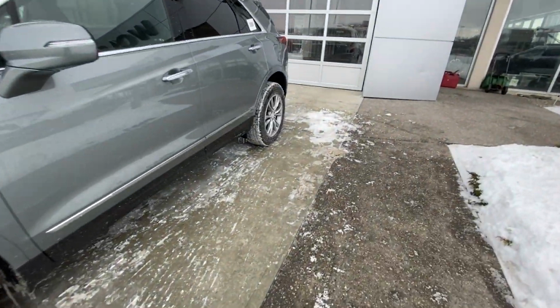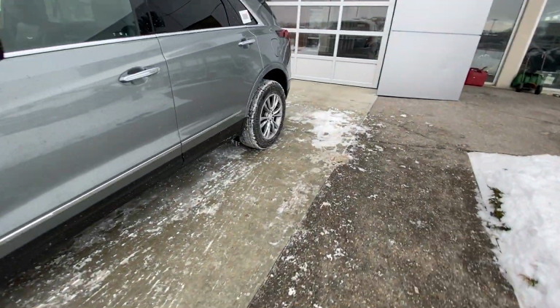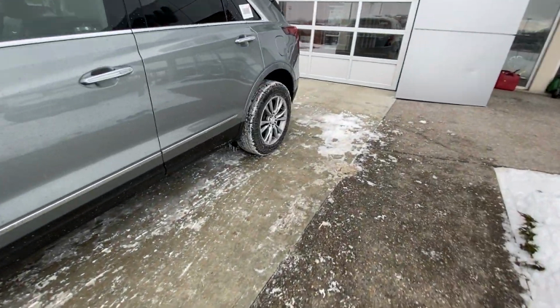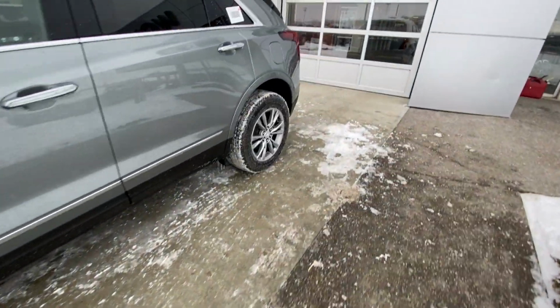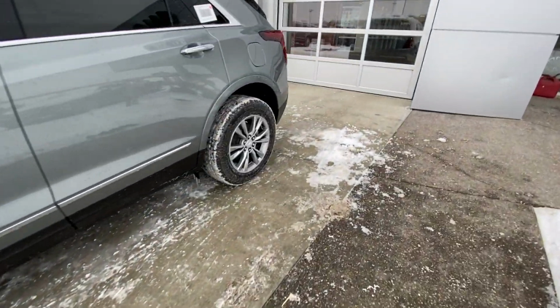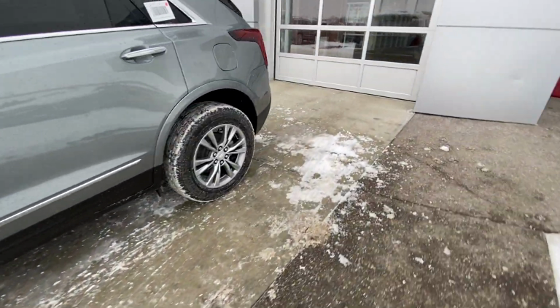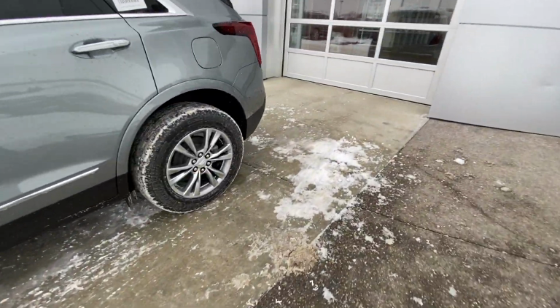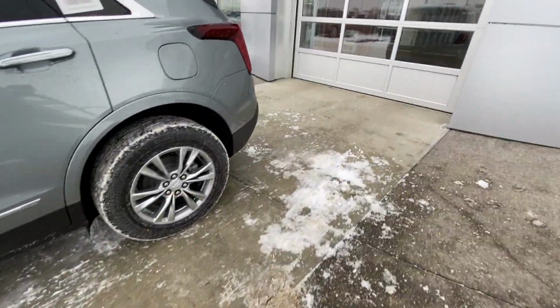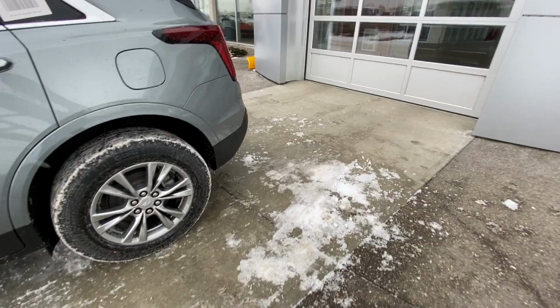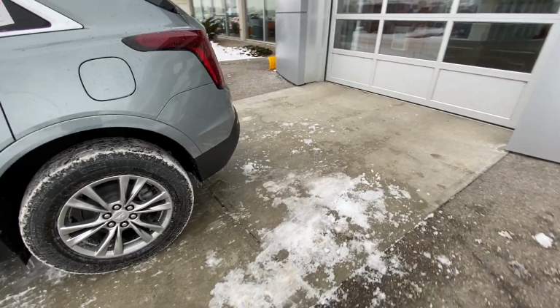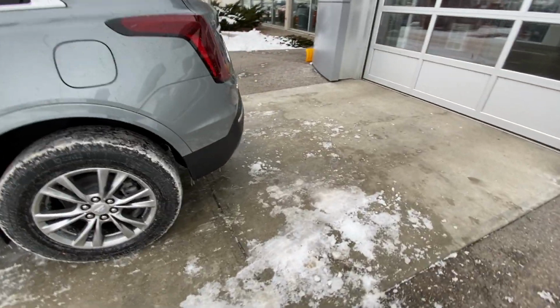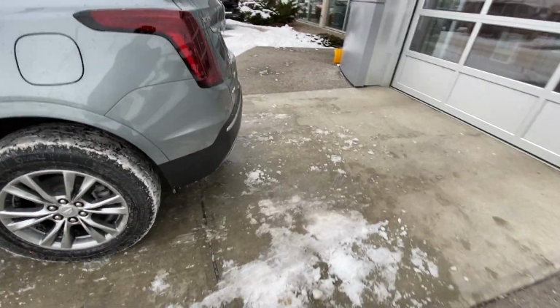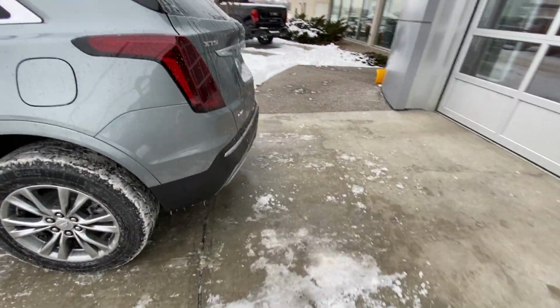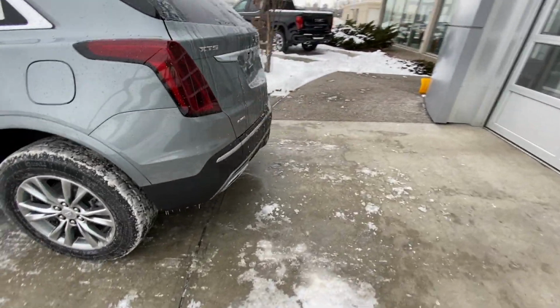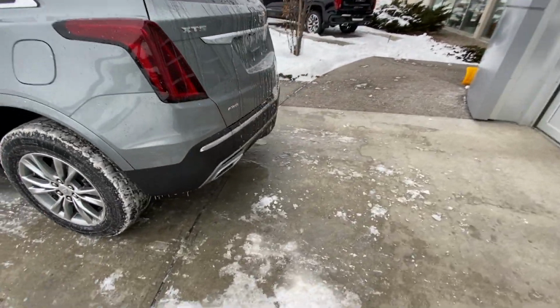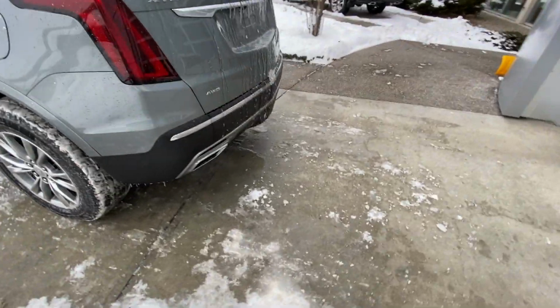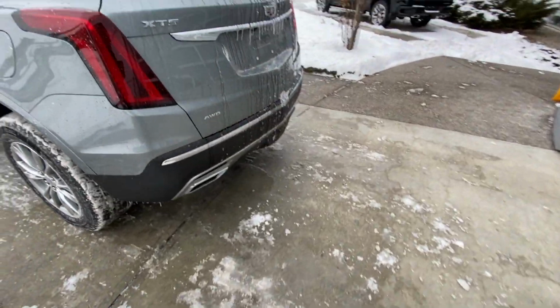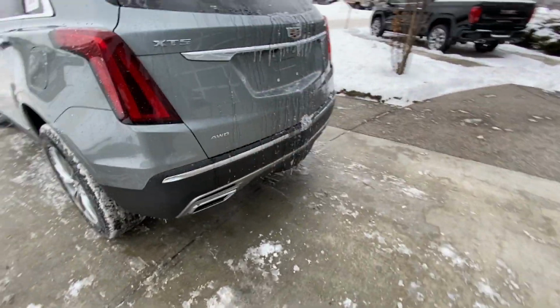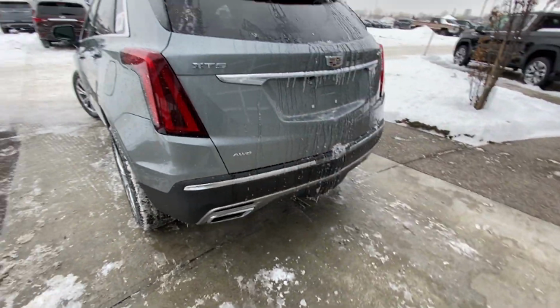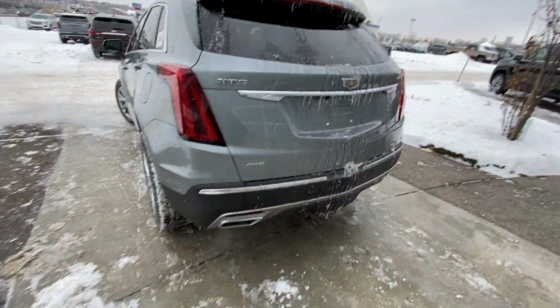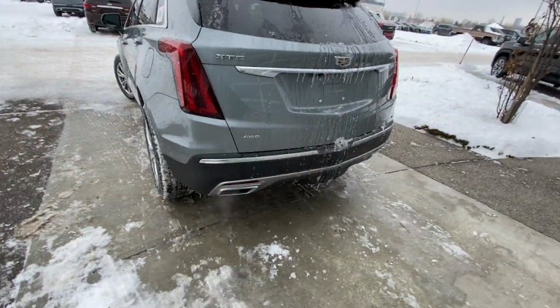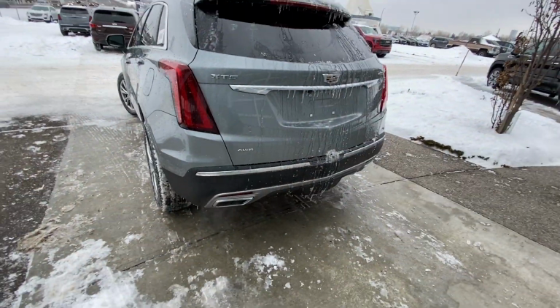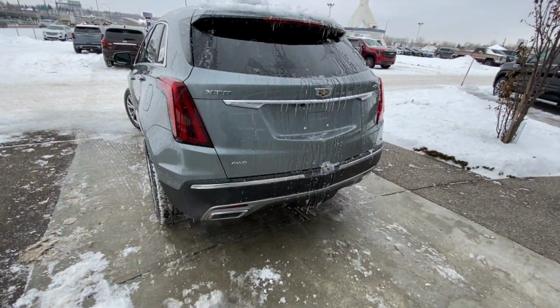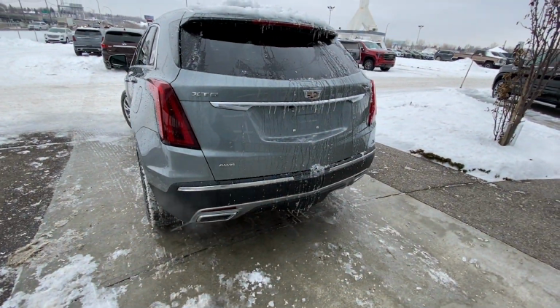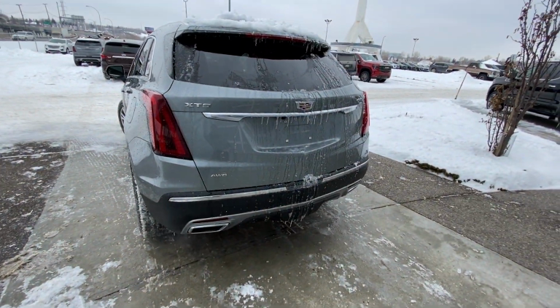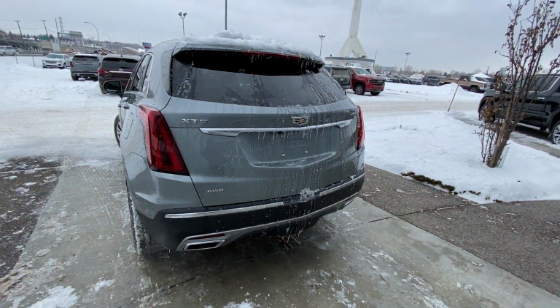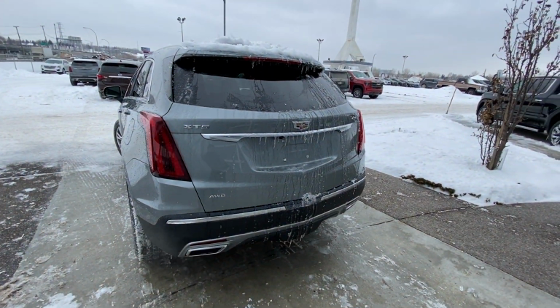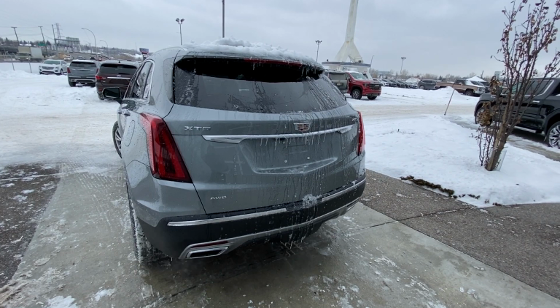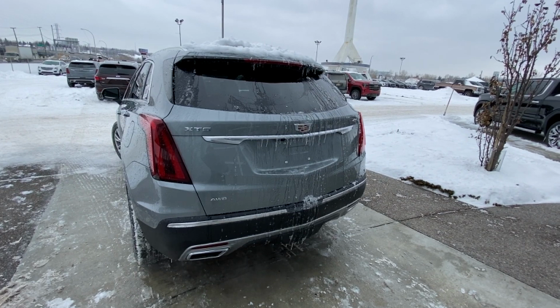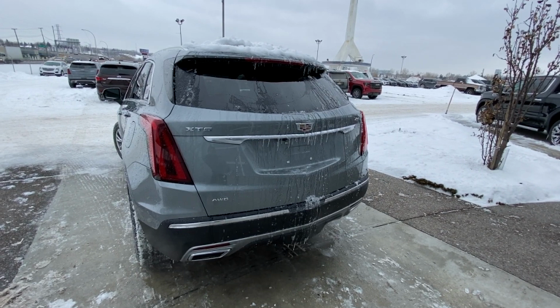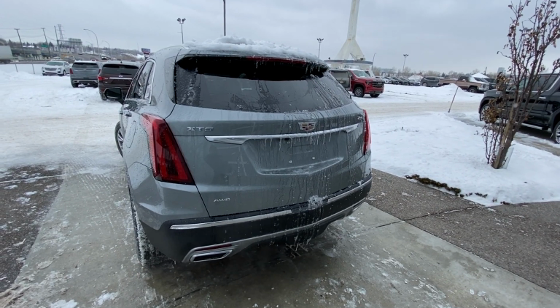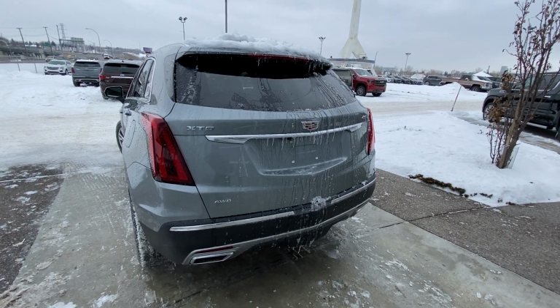Making our way to the rear, we have rear tinted privacy windows and remote start — great for these minus 20 days in Calgary — dual chrome exhaust tips, LED brake lights, a power tailgate, and a backup camera.